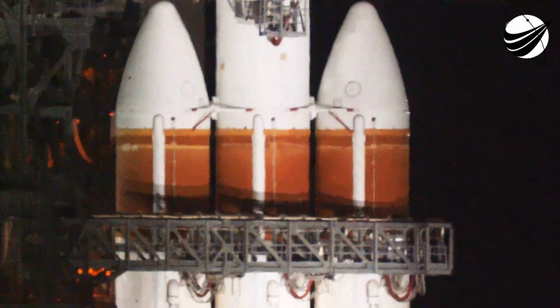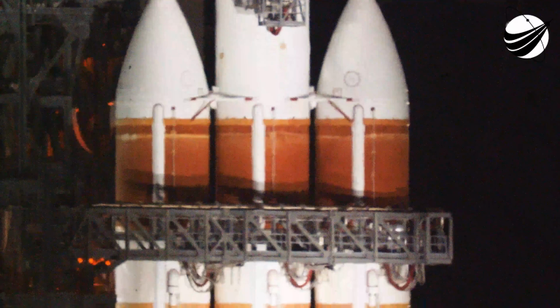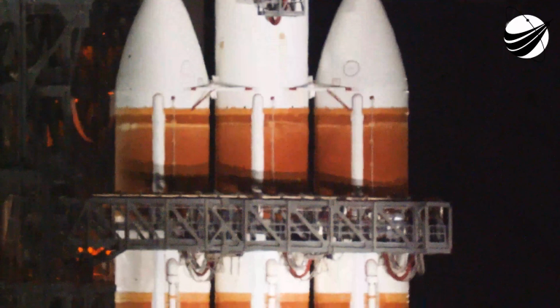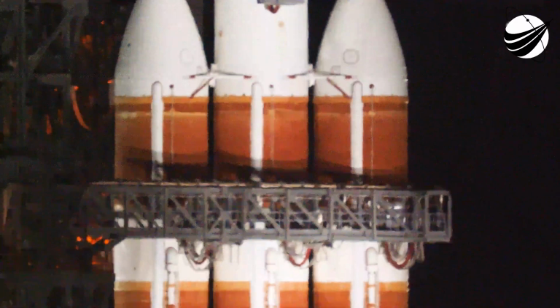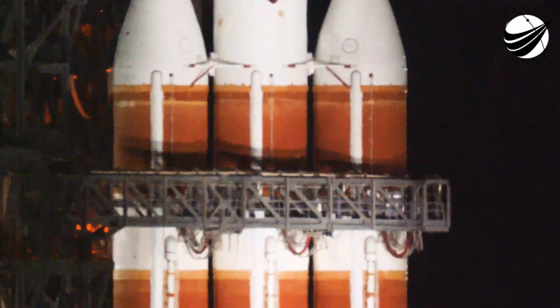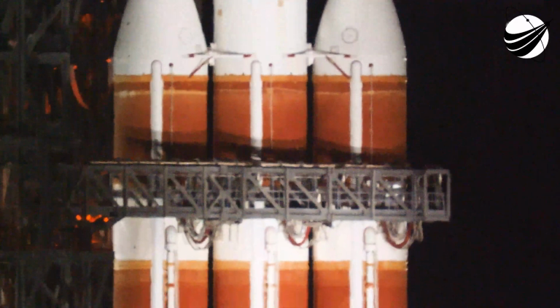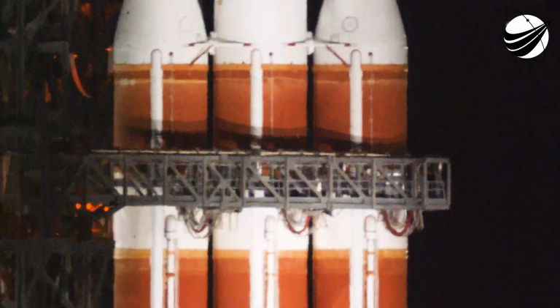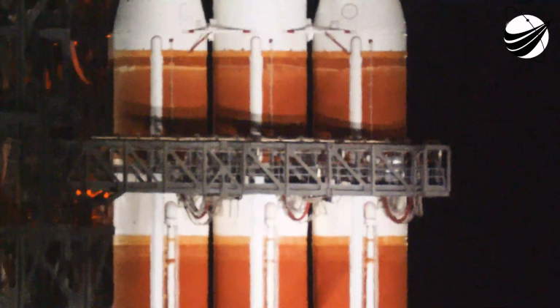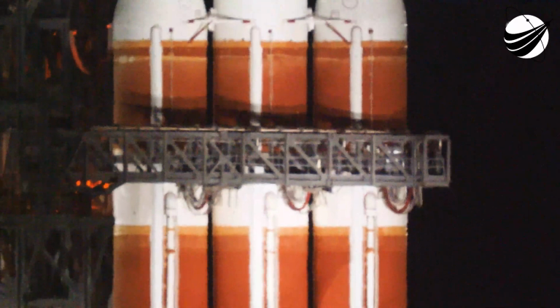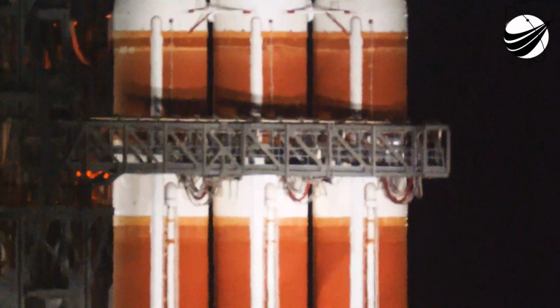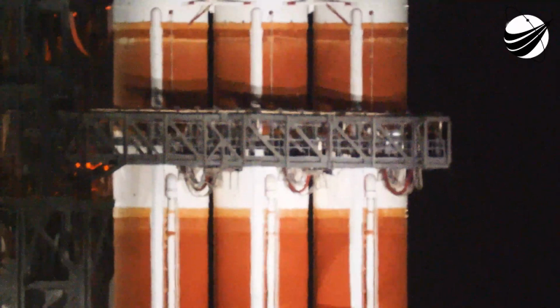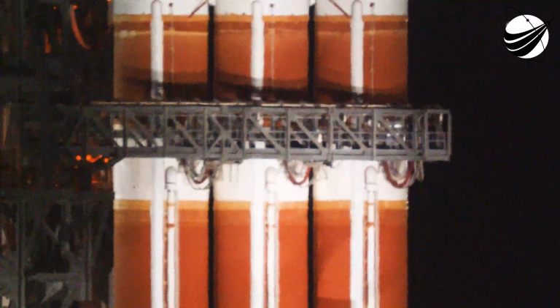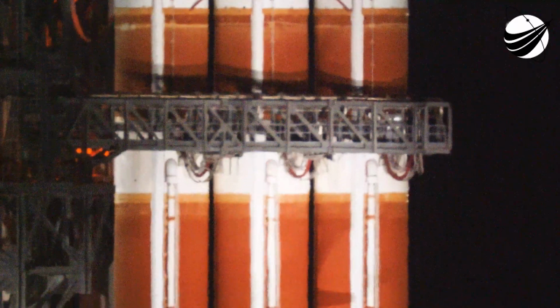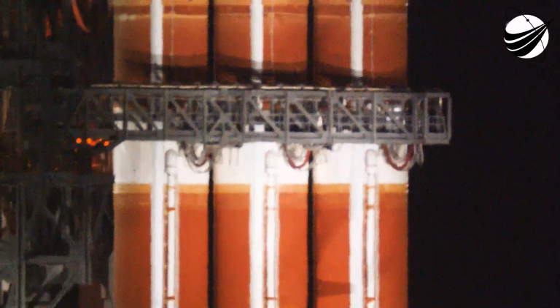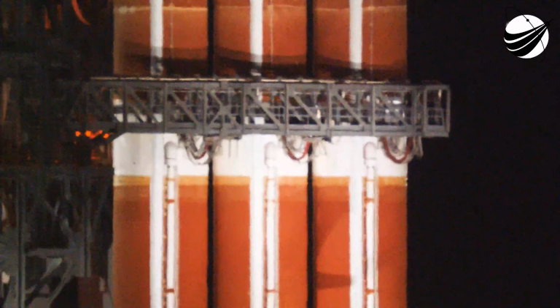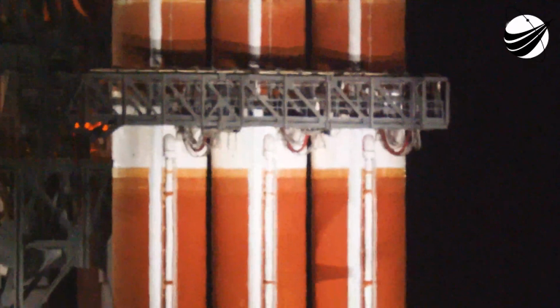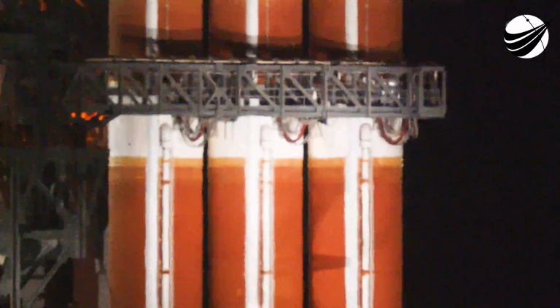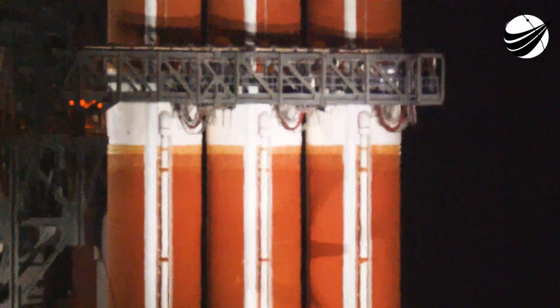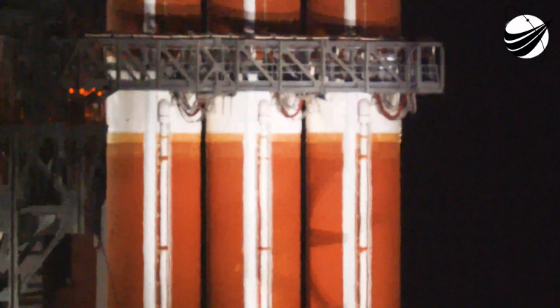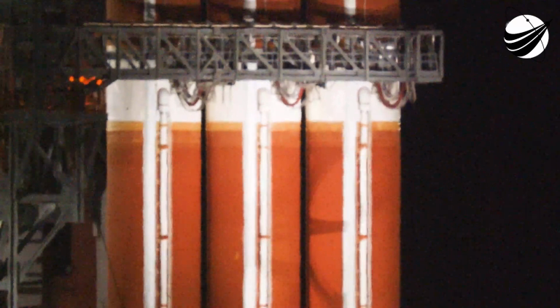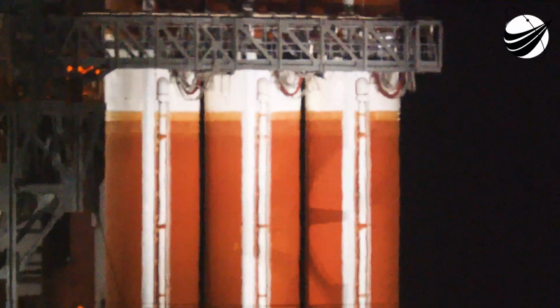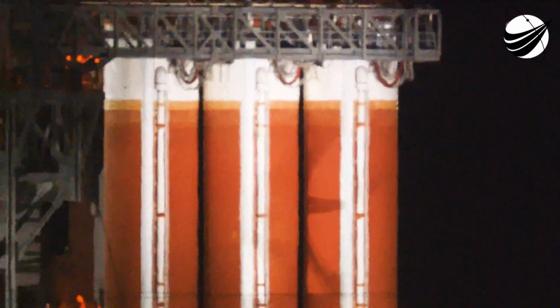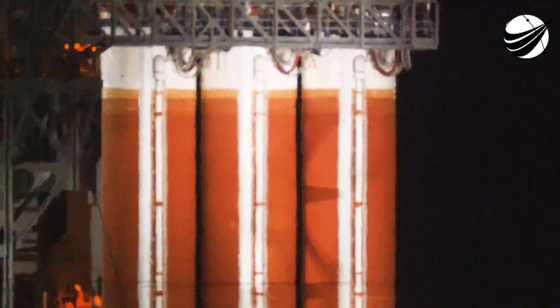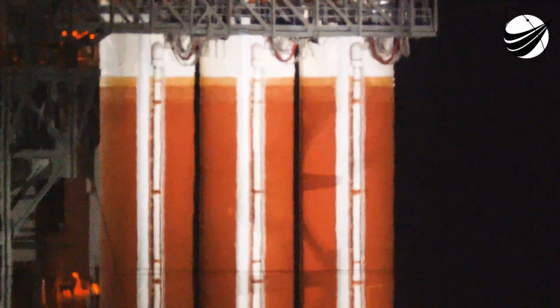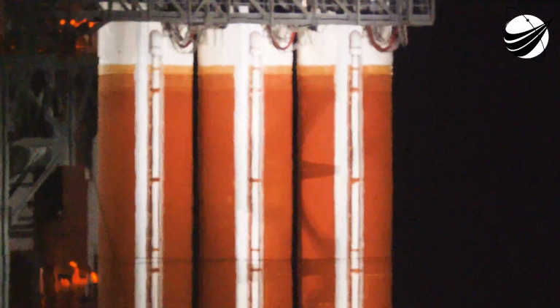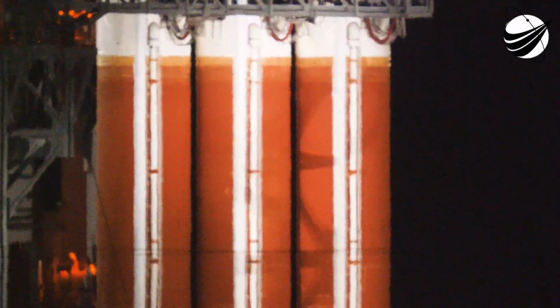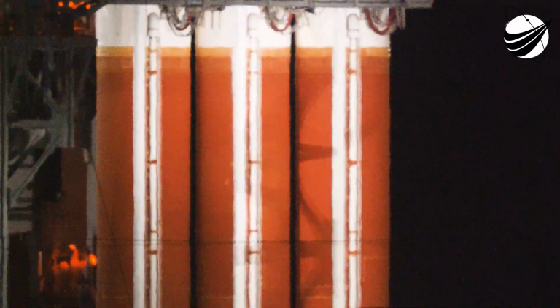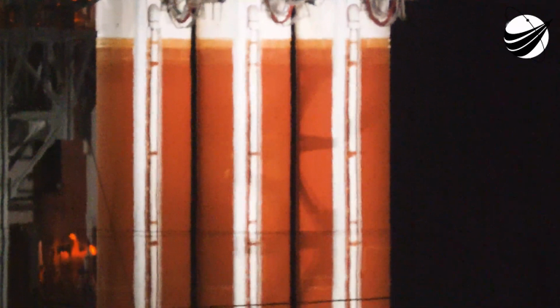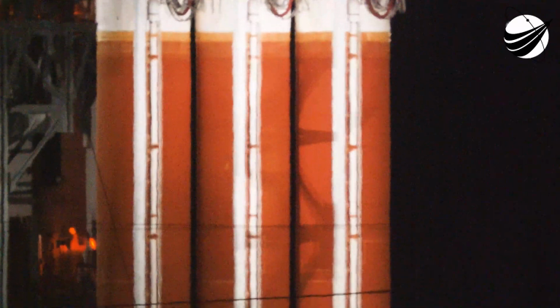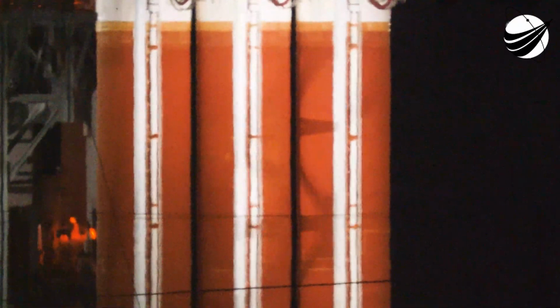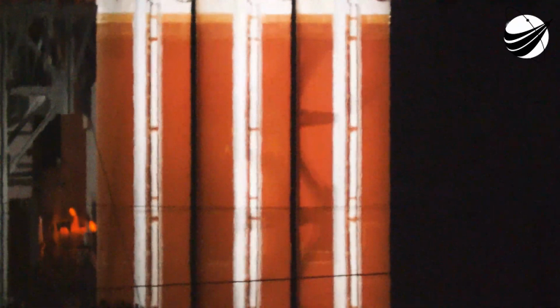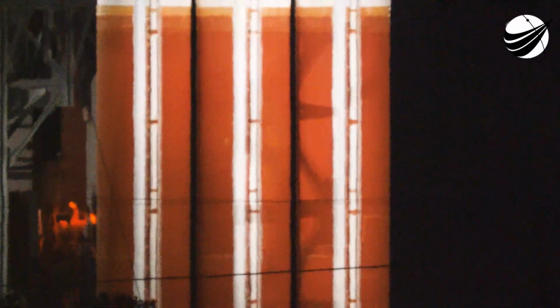Tactical systems airborne. Go. Ground. Go. Facility. Go. RFFTS. Go. Flight control. Go. Com. Go.